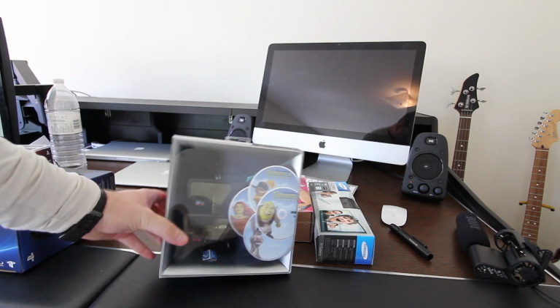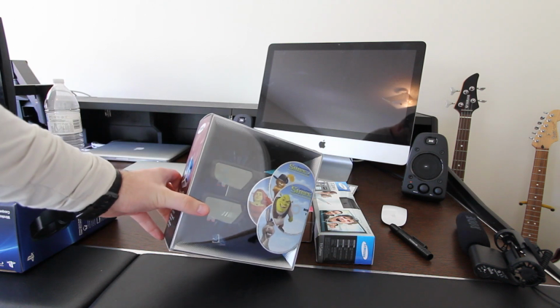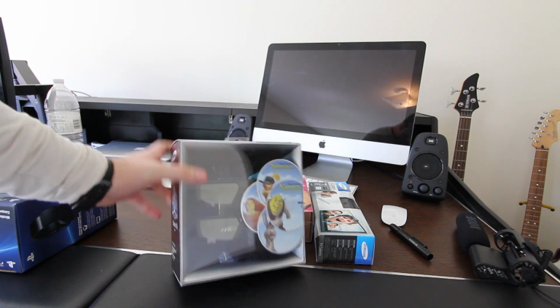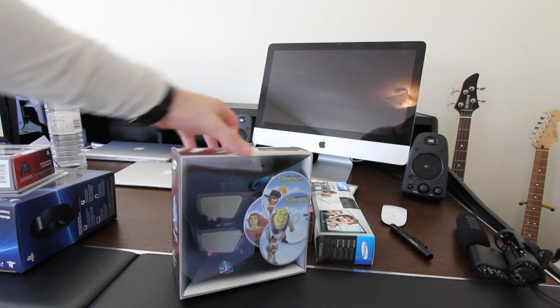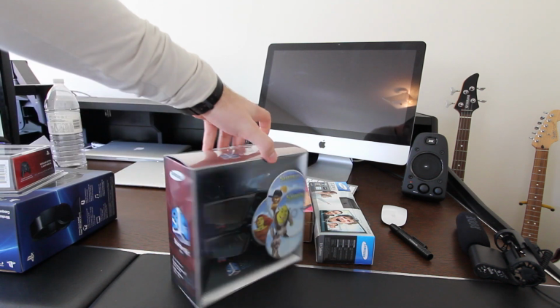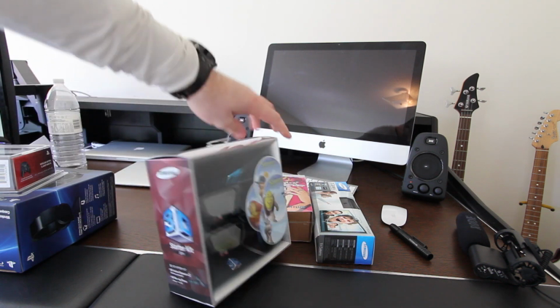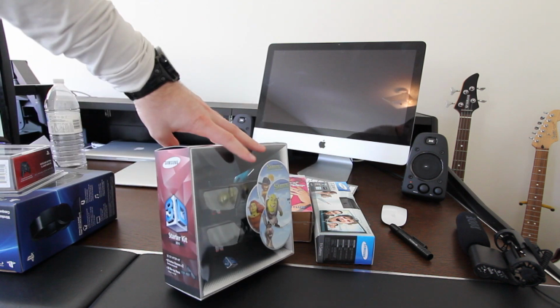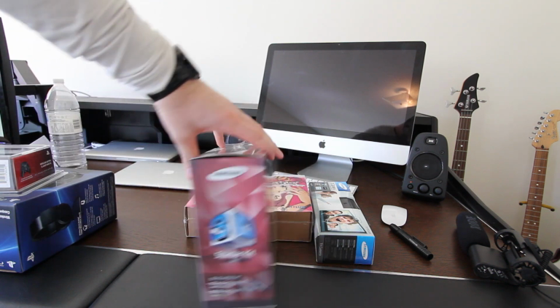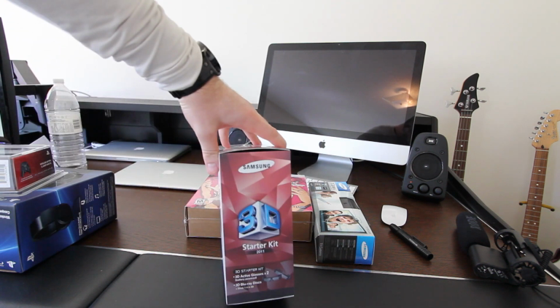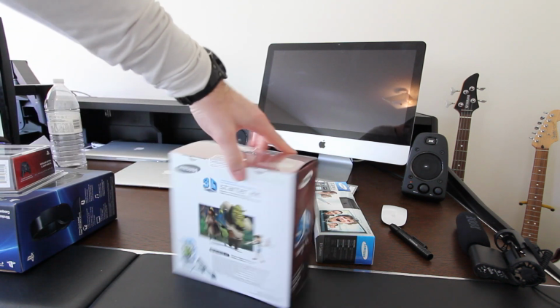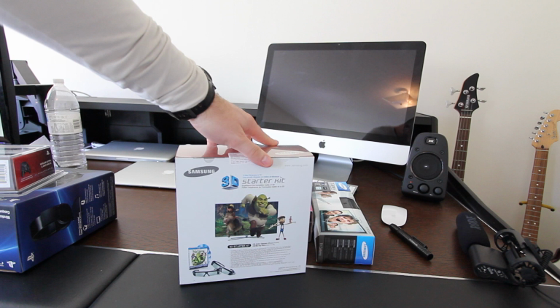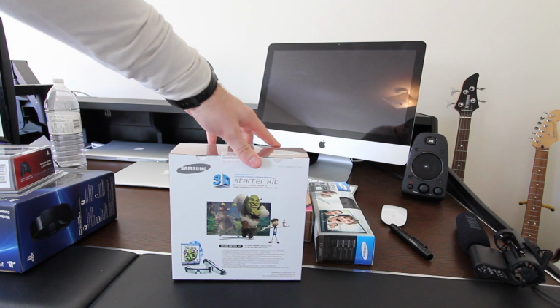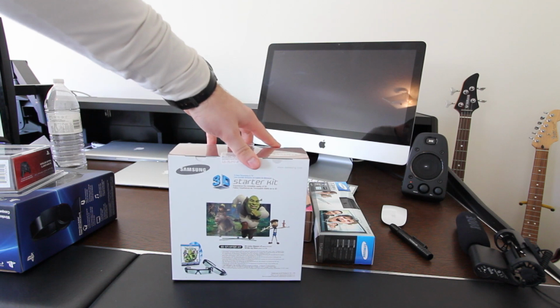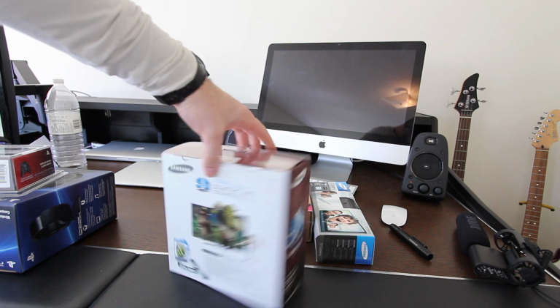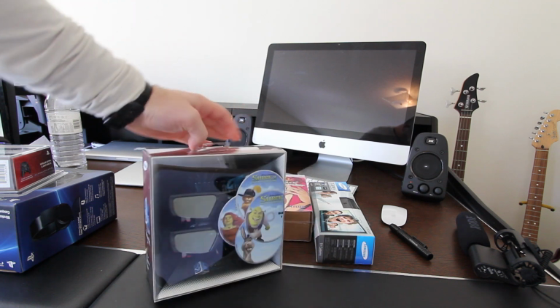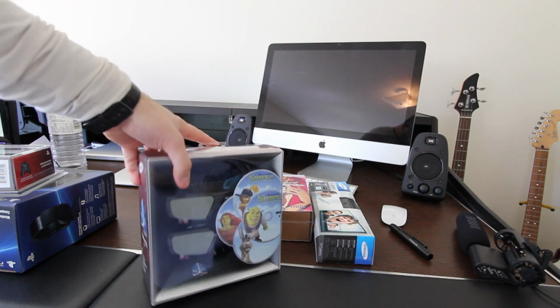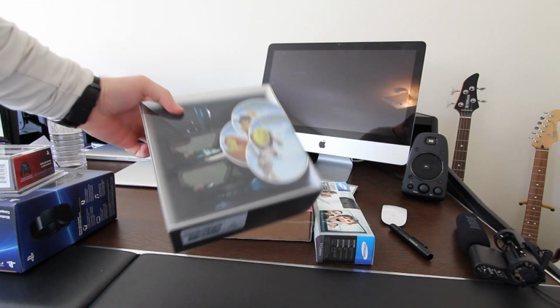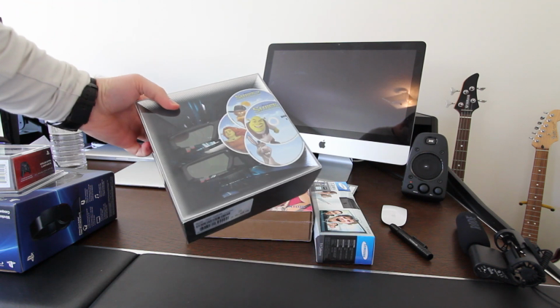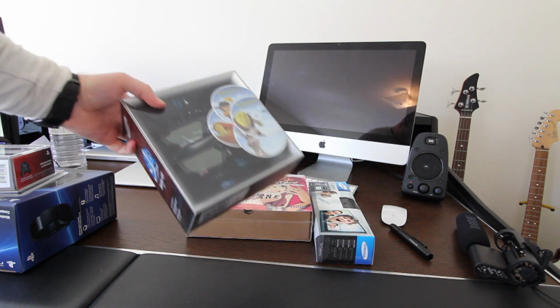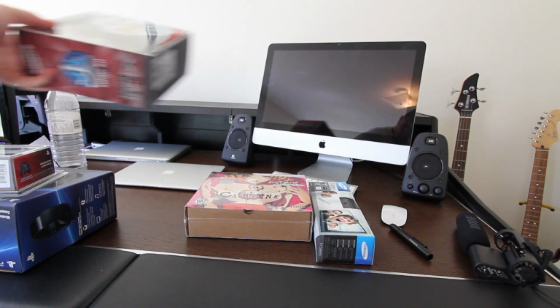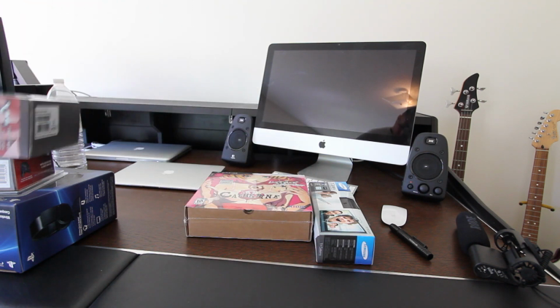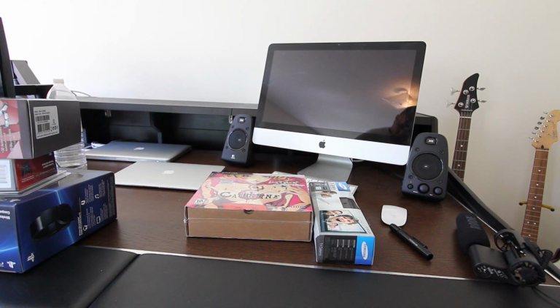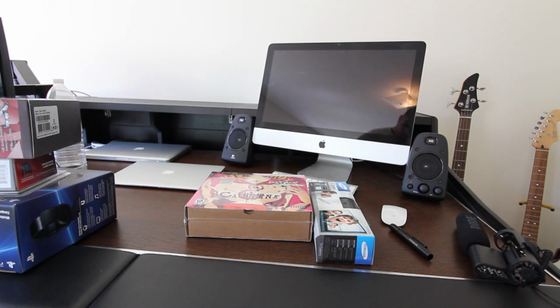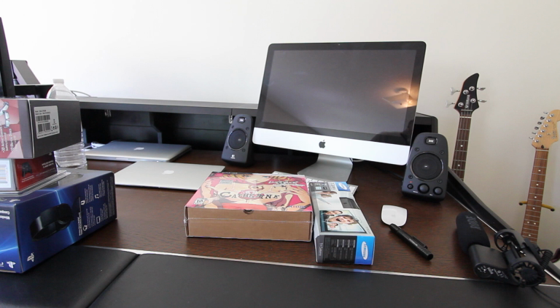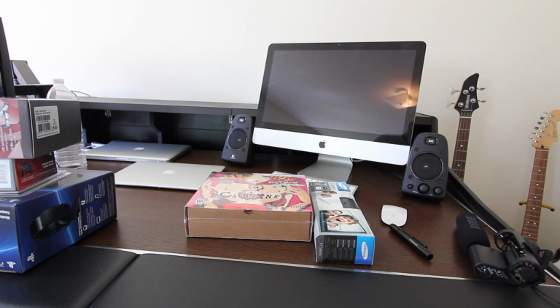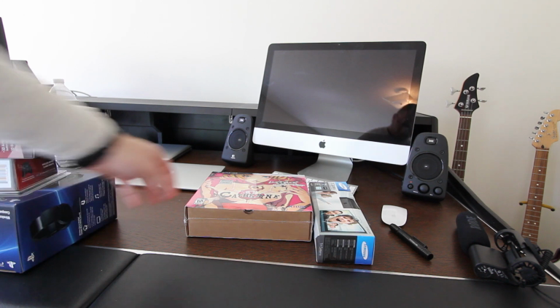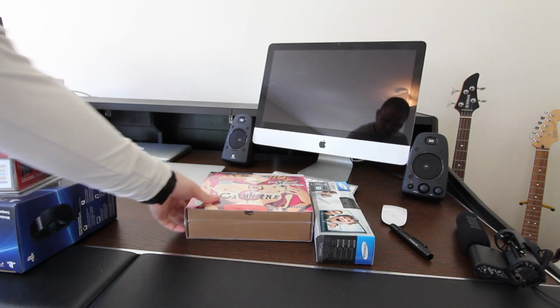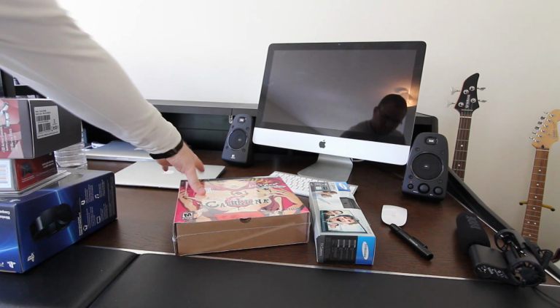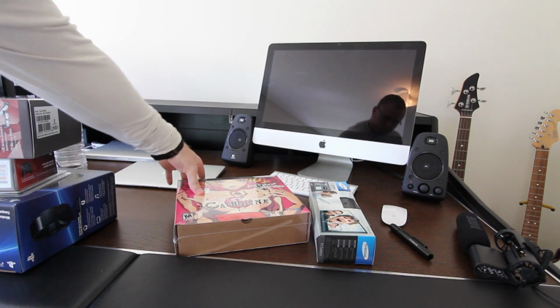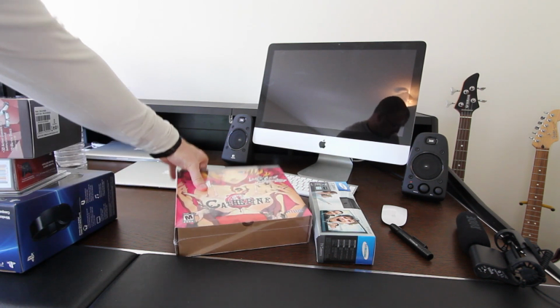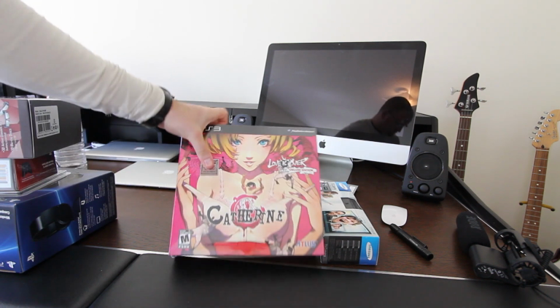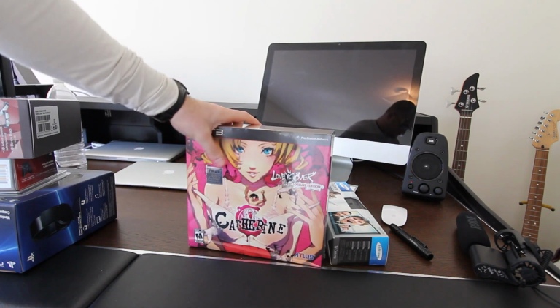Next we've got the Samsung 3D Starter Kit. This is going to come with a couple of pairs of active shutter glasses as well as three Shrek Blu-rays — 3D Blu-rays. Those are included in there too.